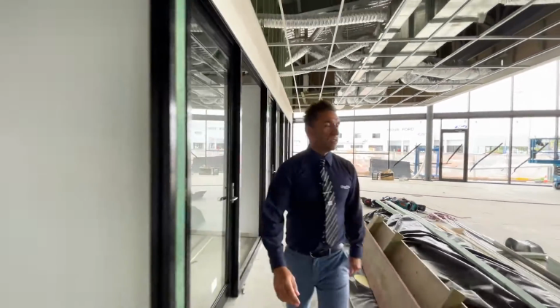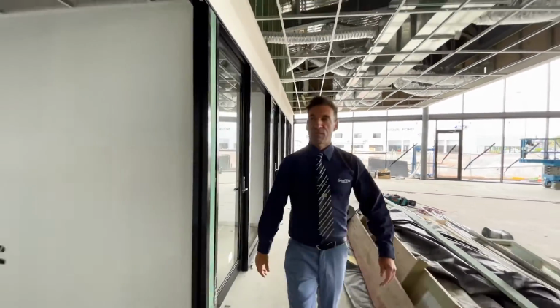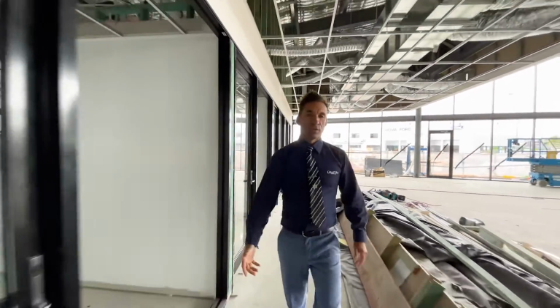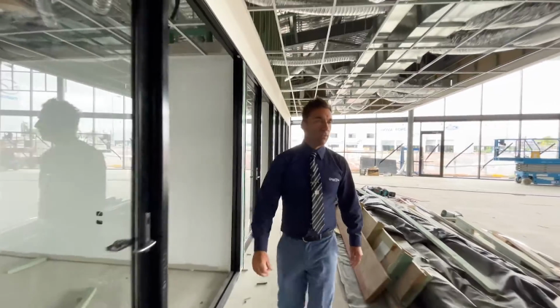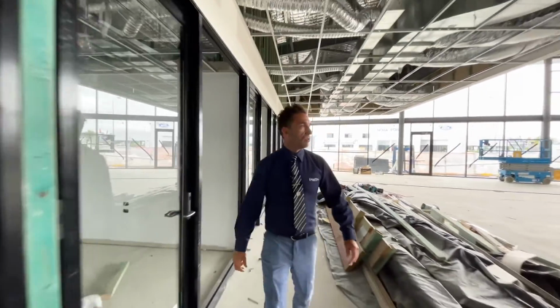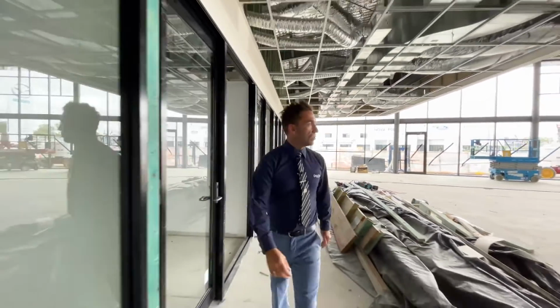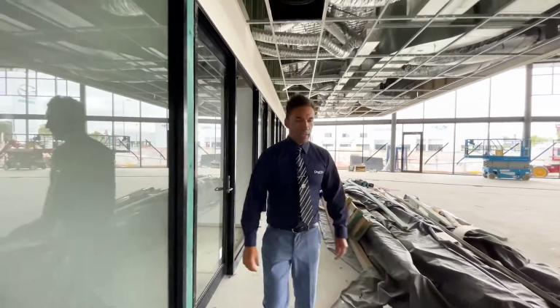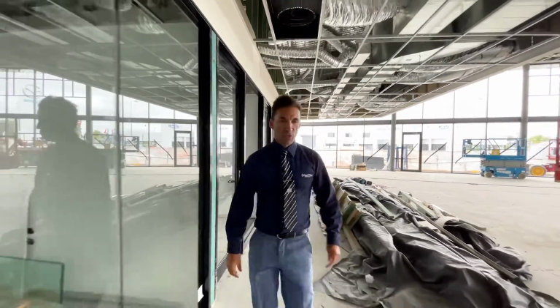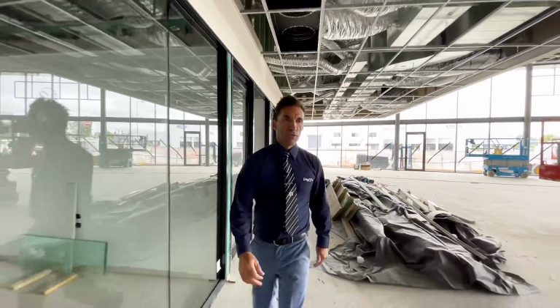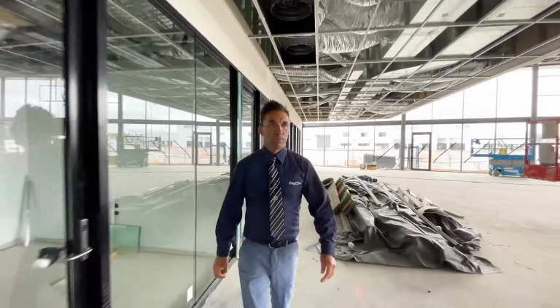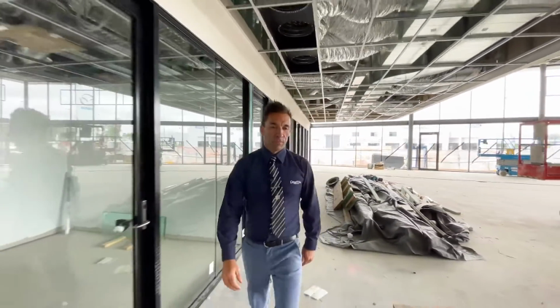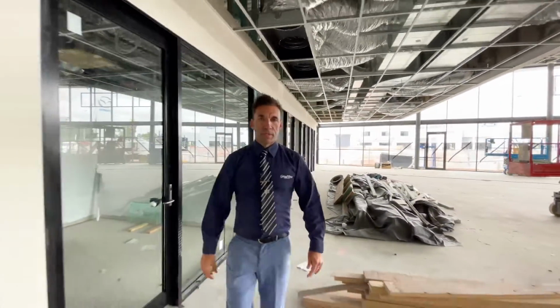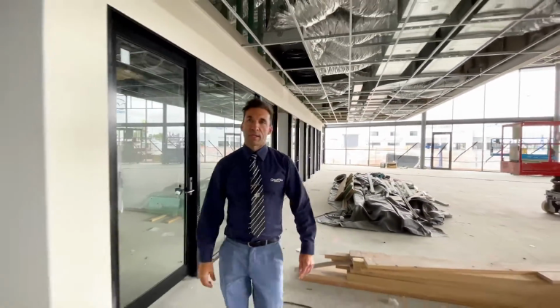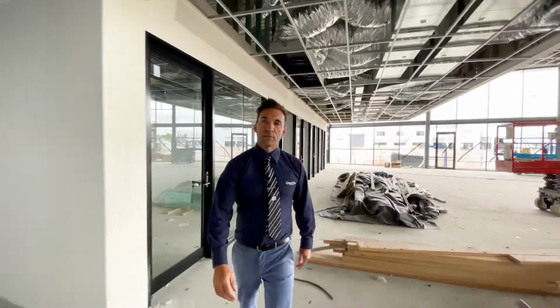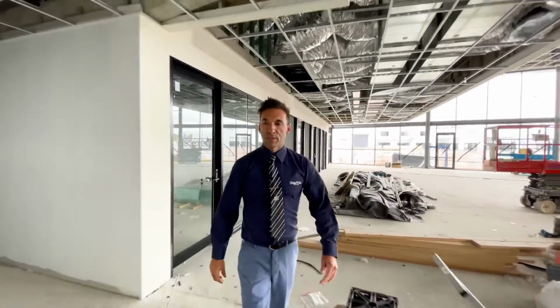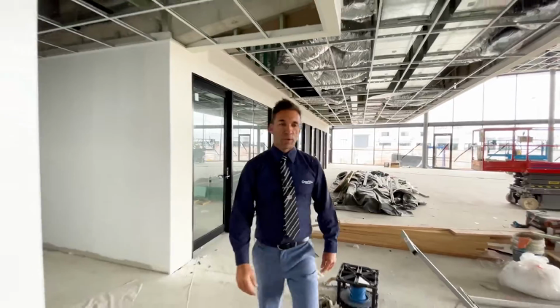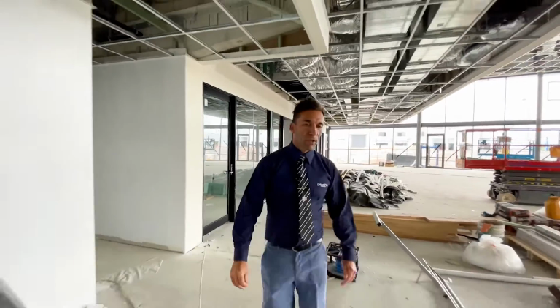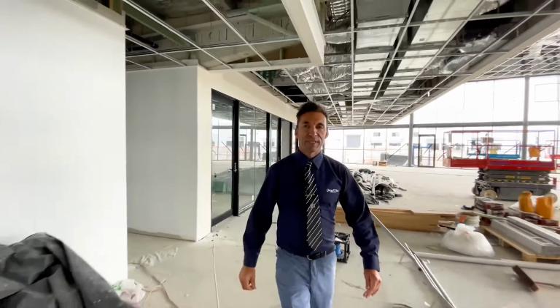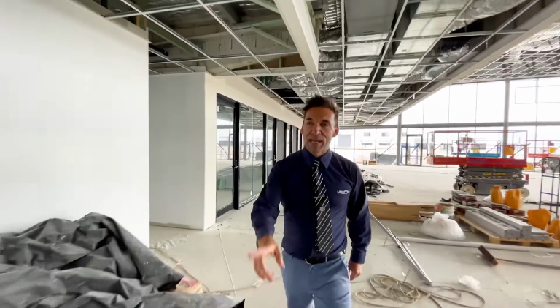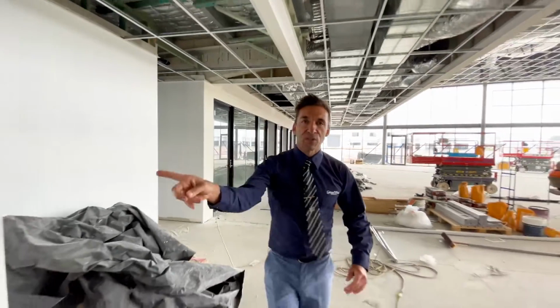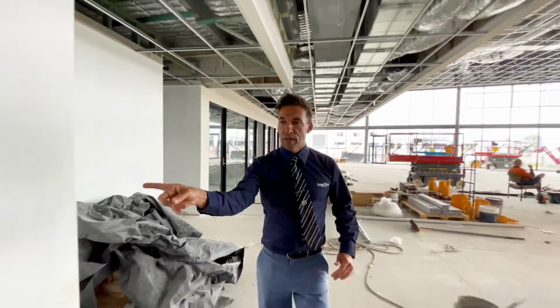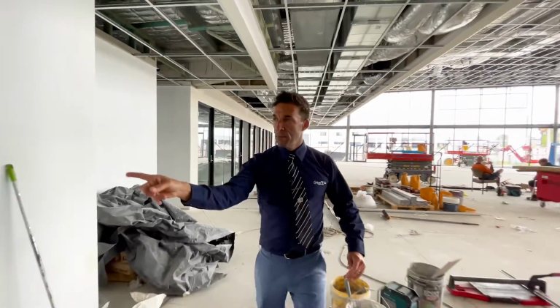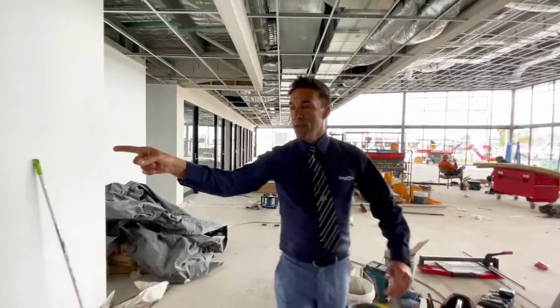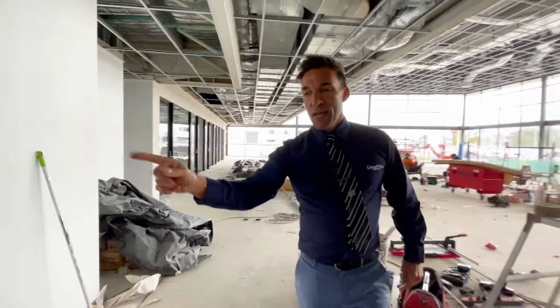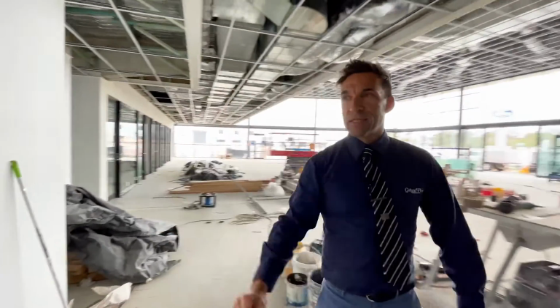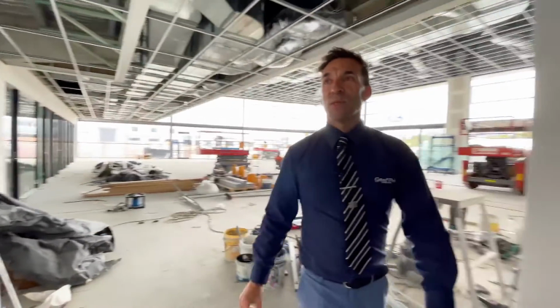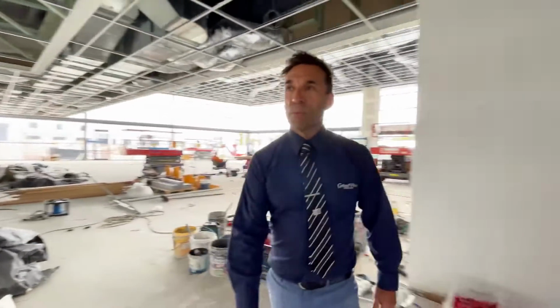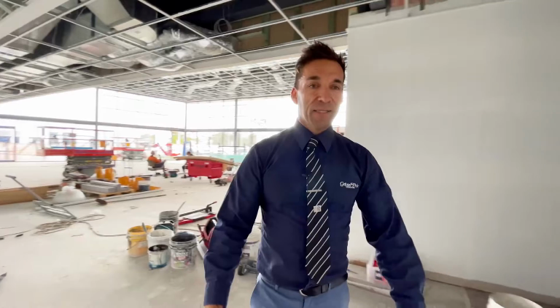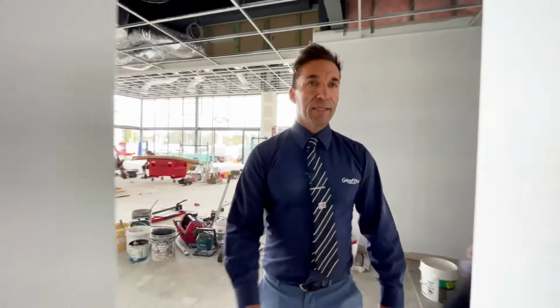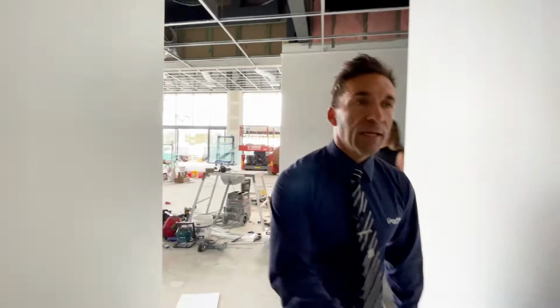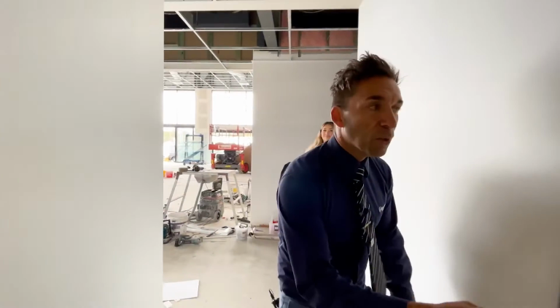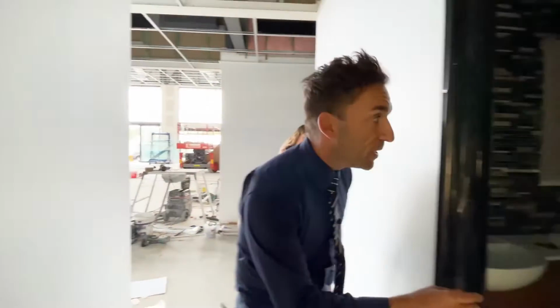This is the view of all the sales guys looking out into the showroom, and down into the customer lounge. I want to give you a little sneak peek — look at these splashbacks in the toilets here.